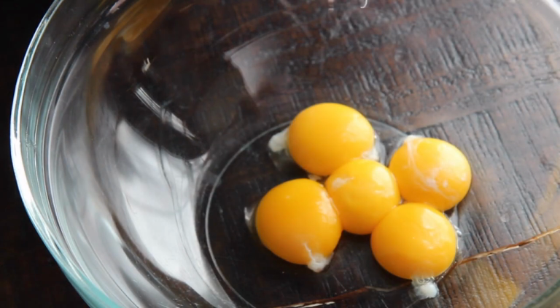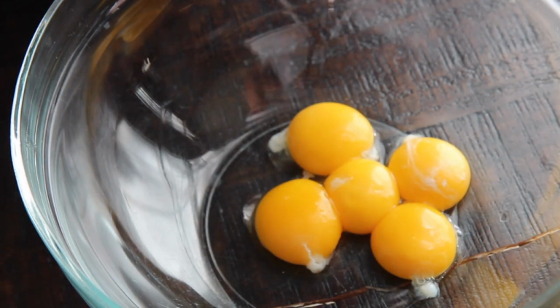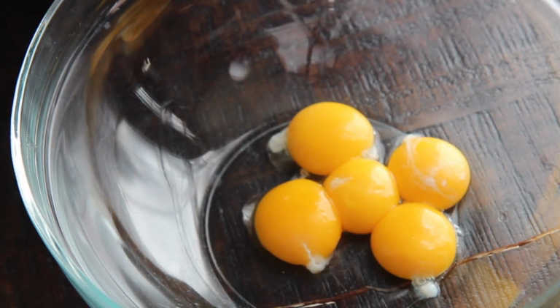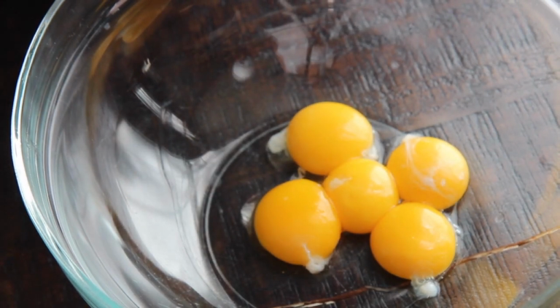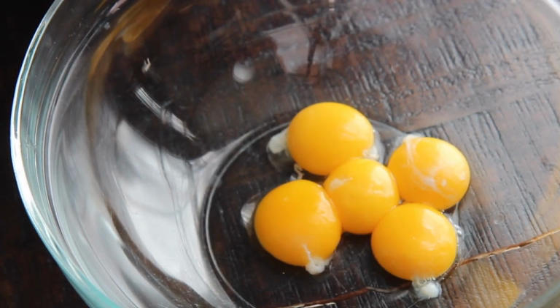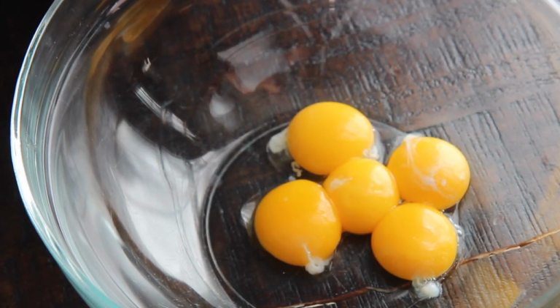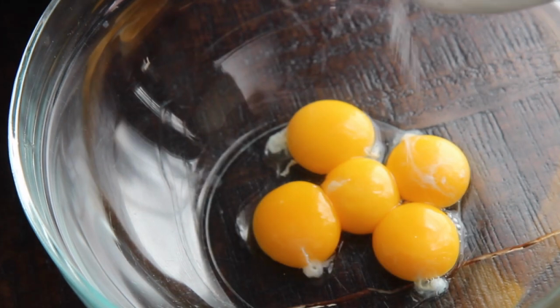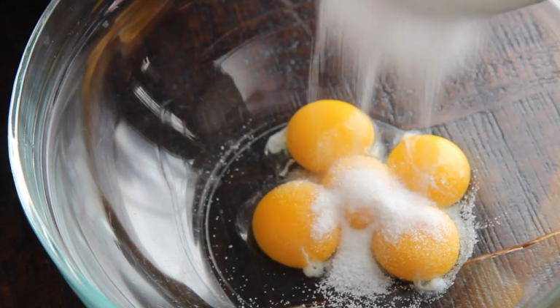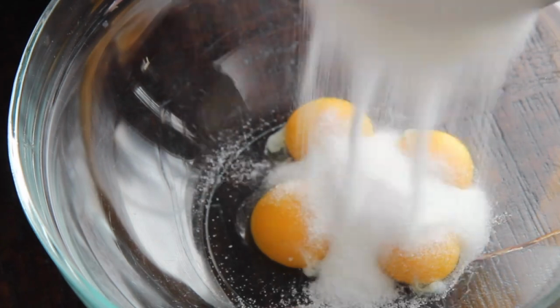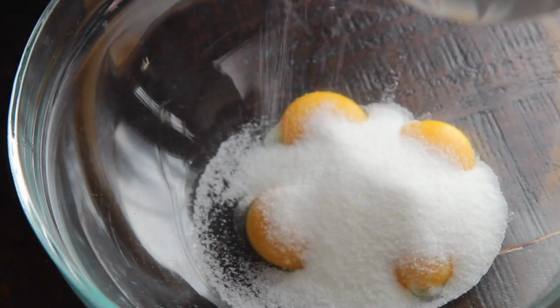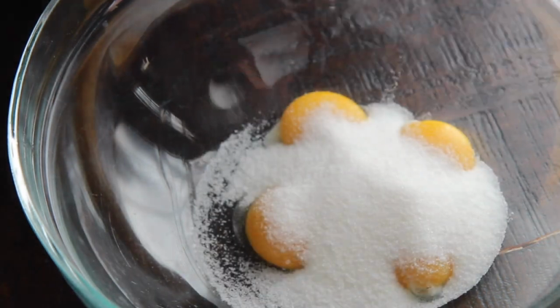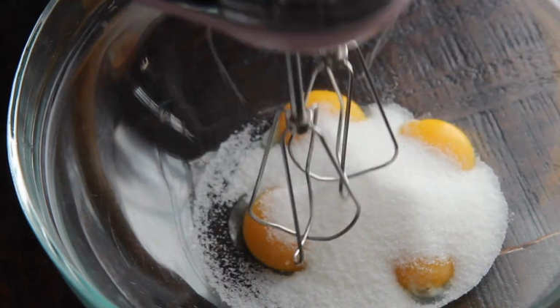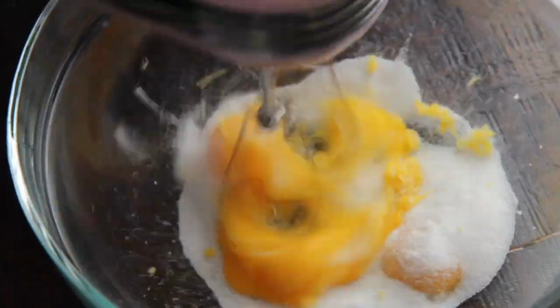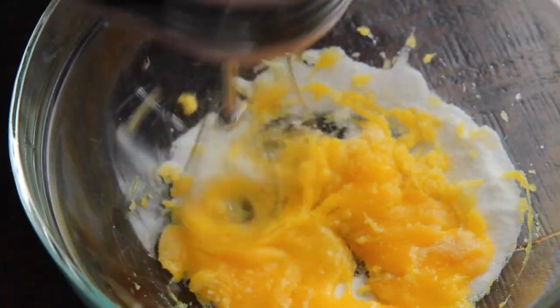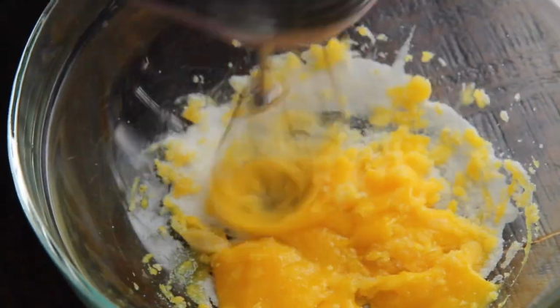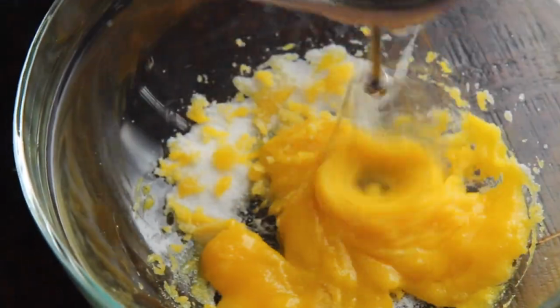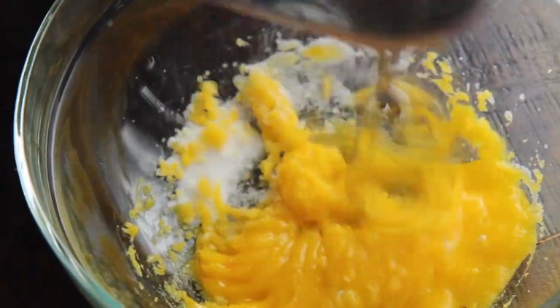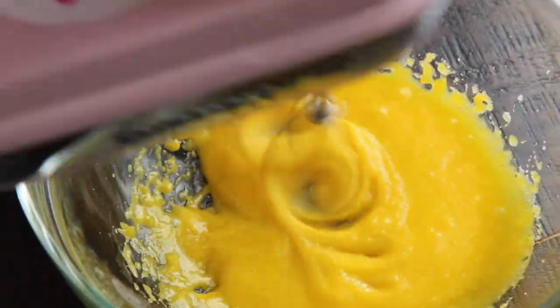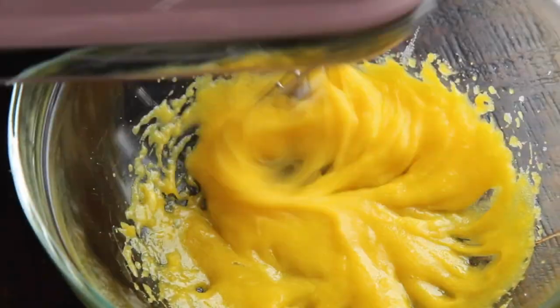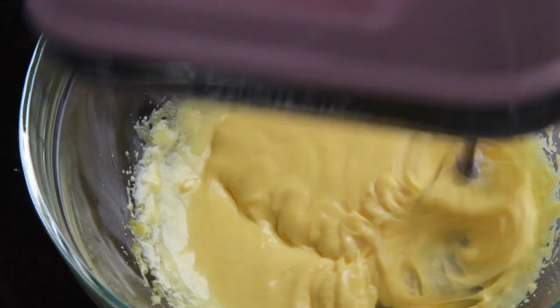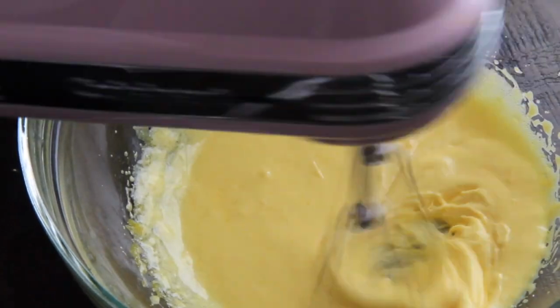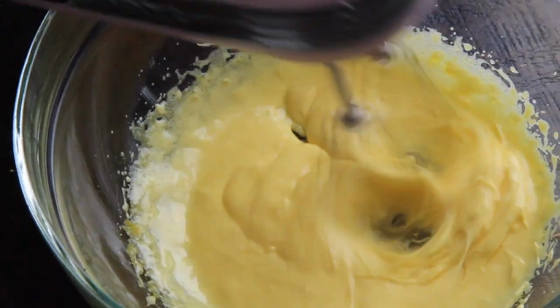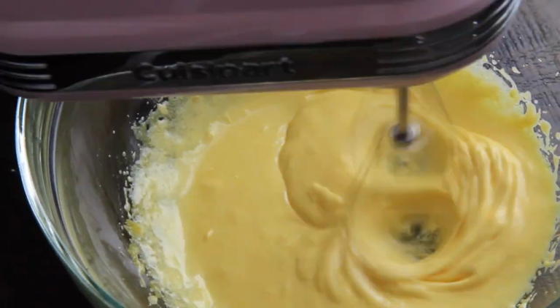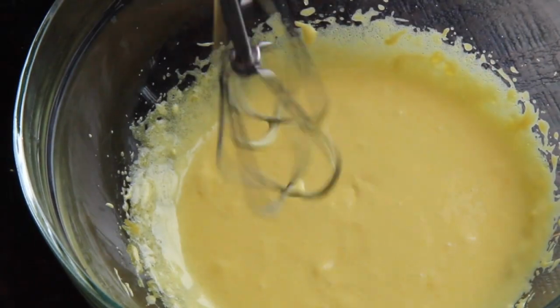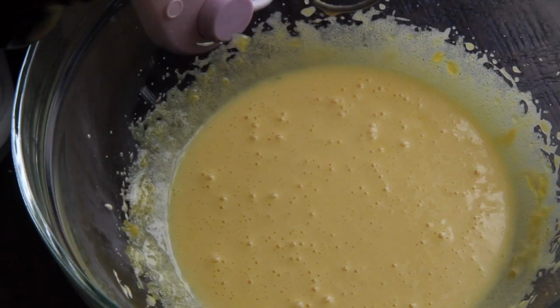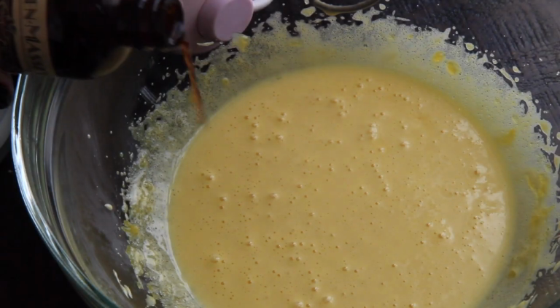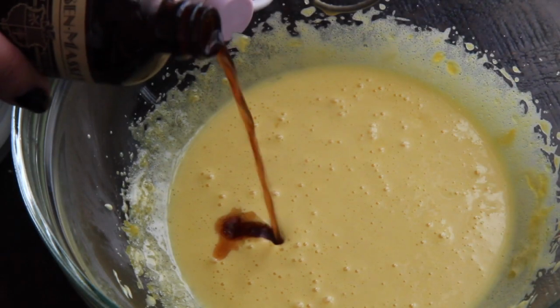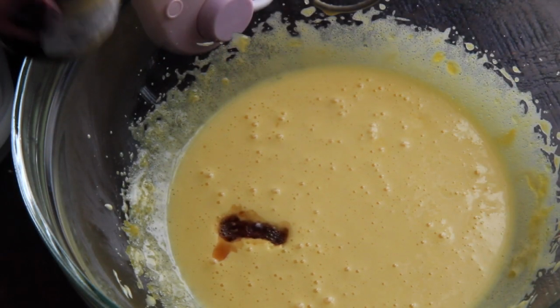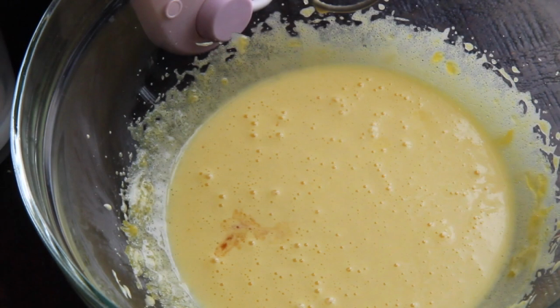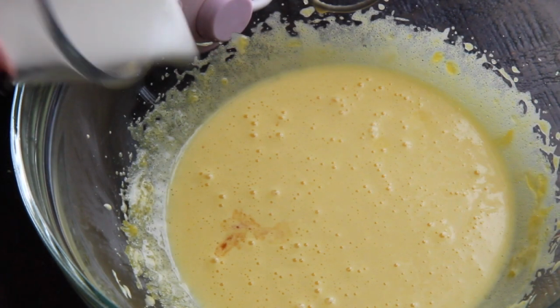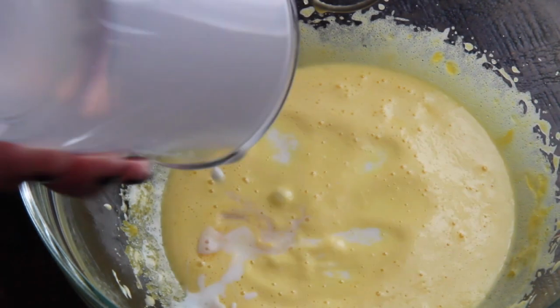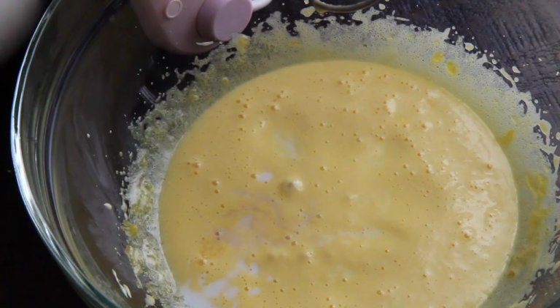Now you want to separate five eggs. Here I have the yolks. To it, I added half a cup of sugar, and we're going to mix that until it's a pale yellow color. We're then going to add vanilla extract and whole milk. Mix that until well combined, and then set it aside.